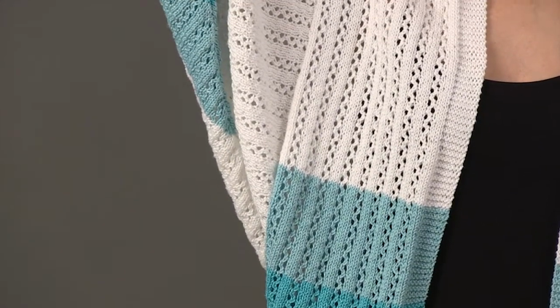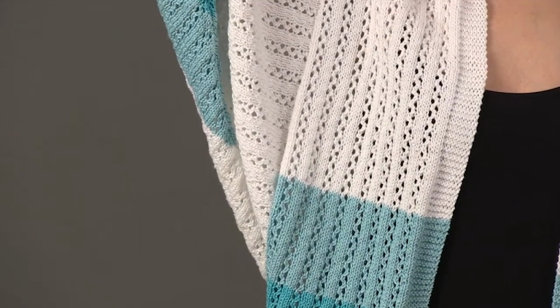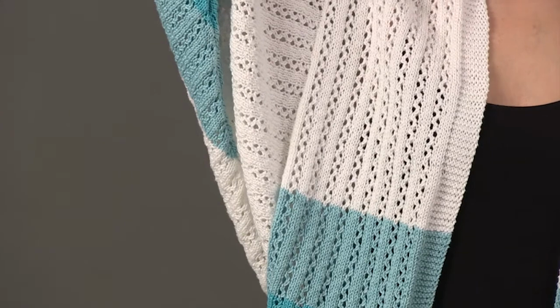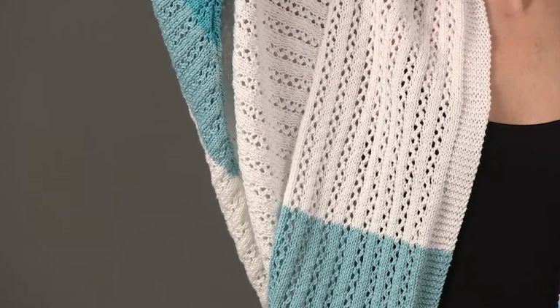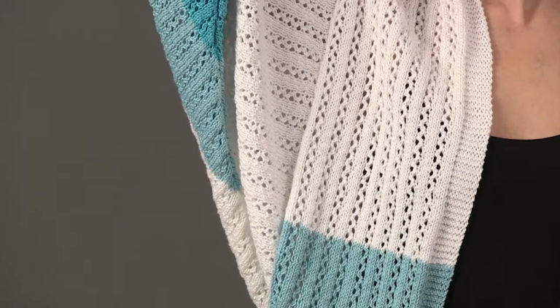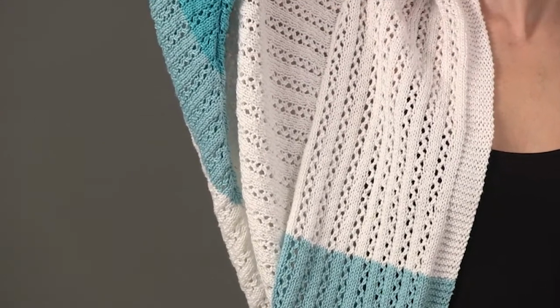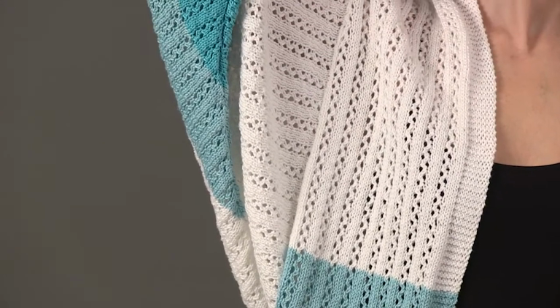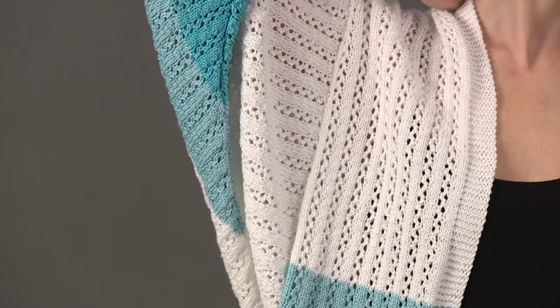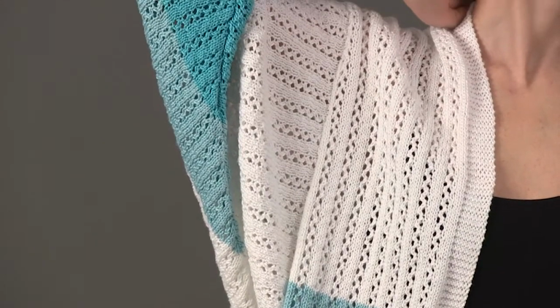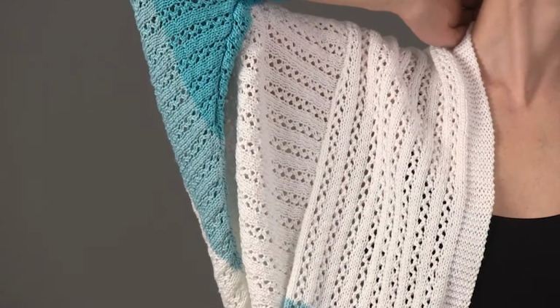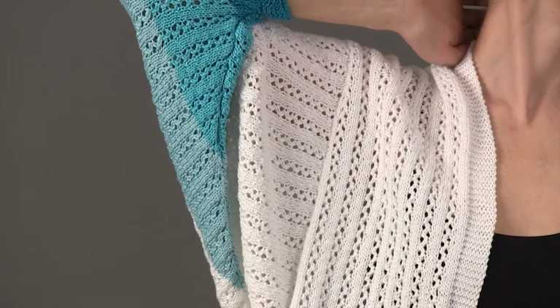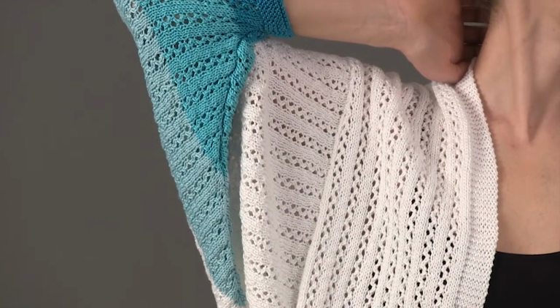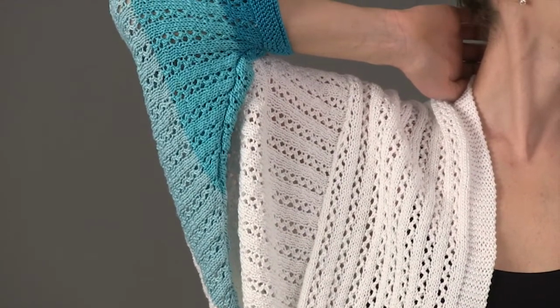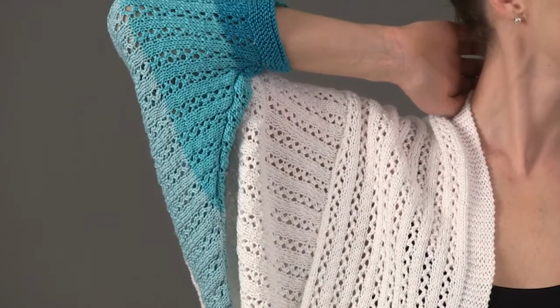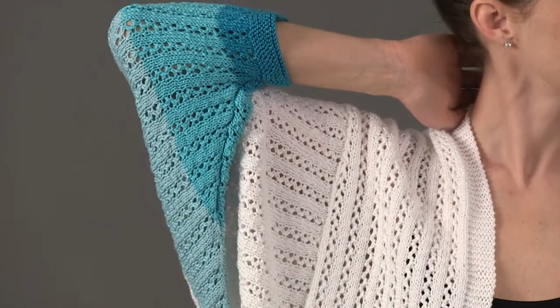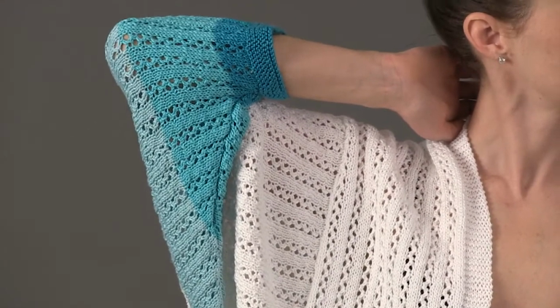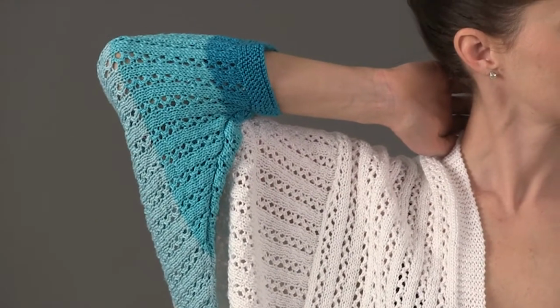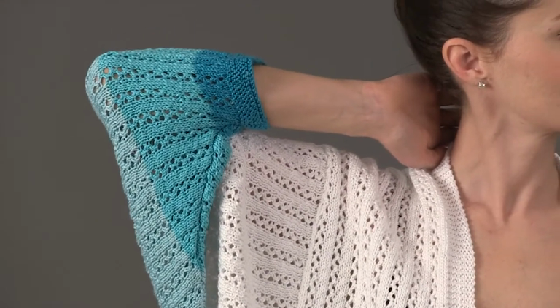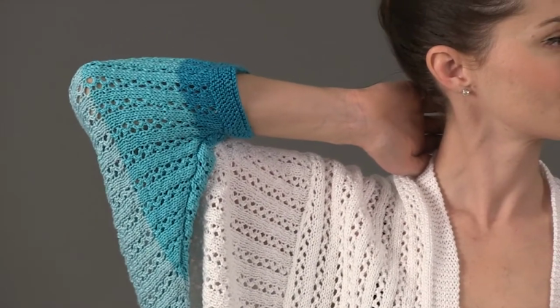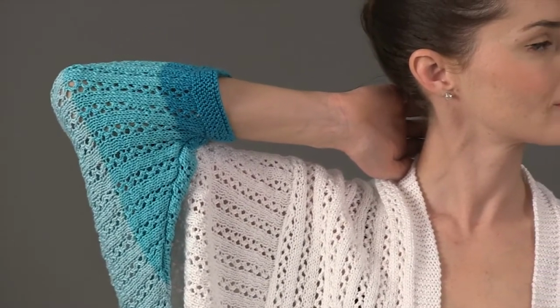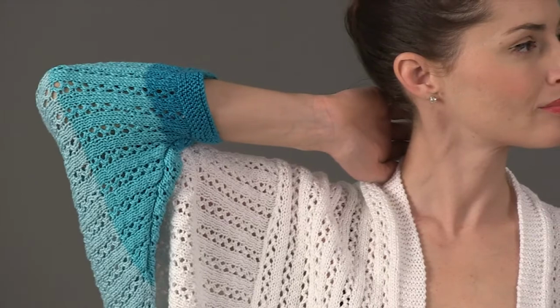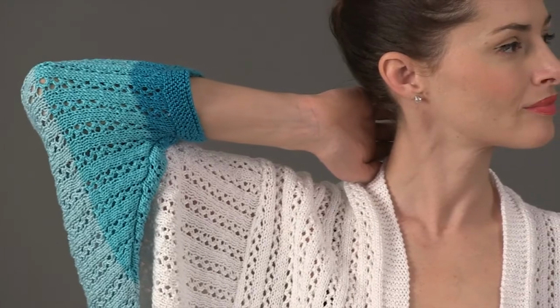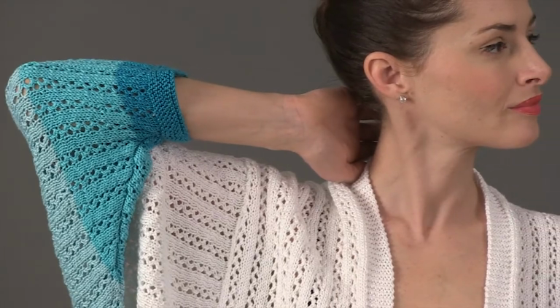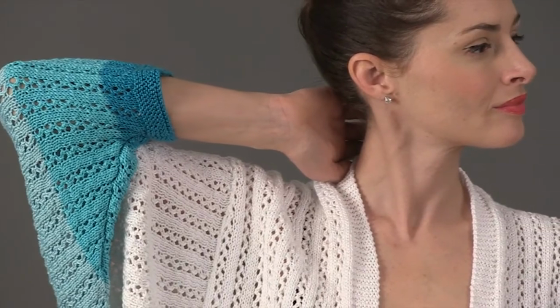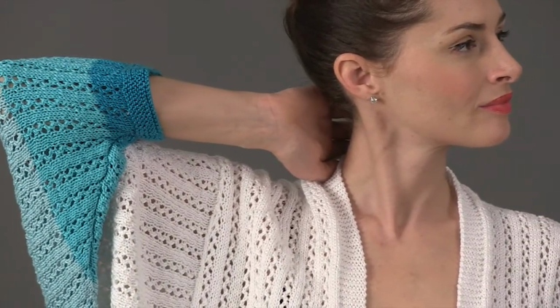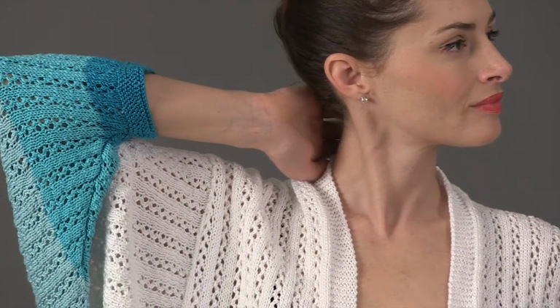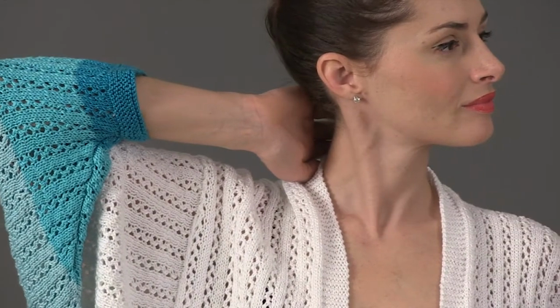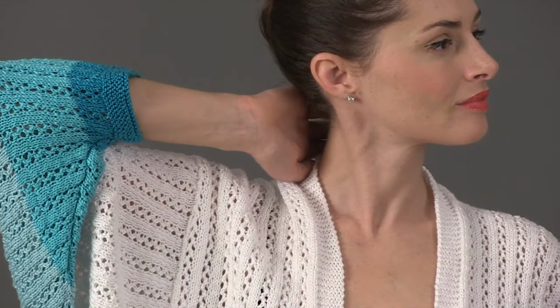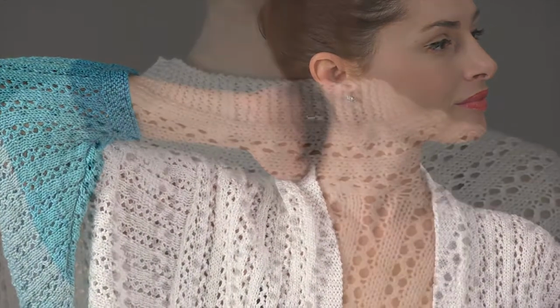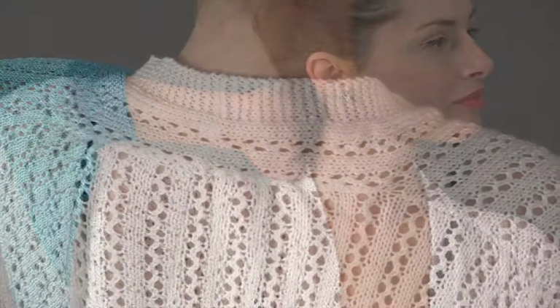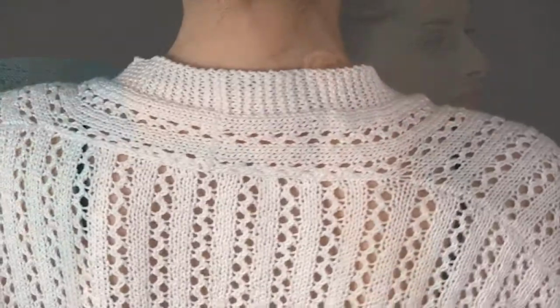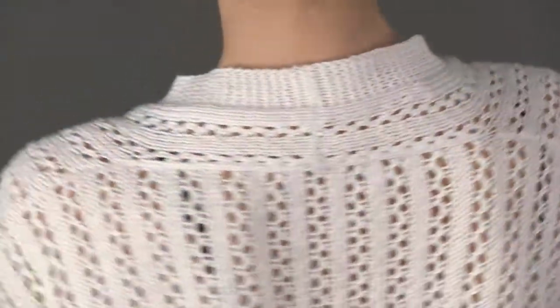The garter stitch front bands are worked along with the eyelet patterns, and a narrow strip extends from the fronts to wrap around and form the back neck.